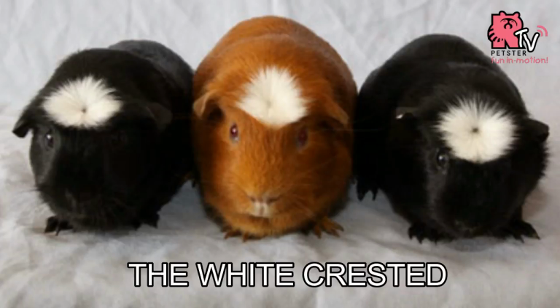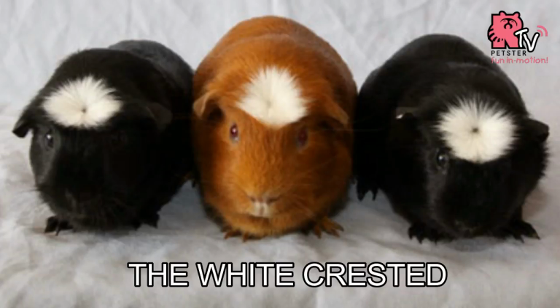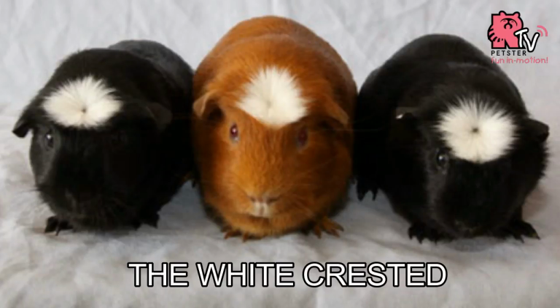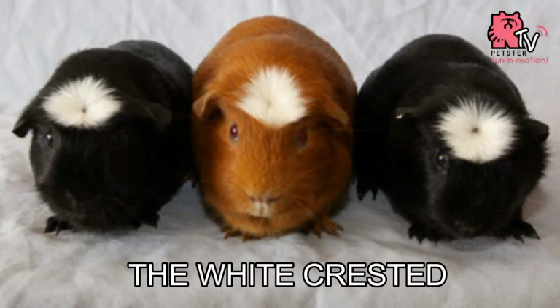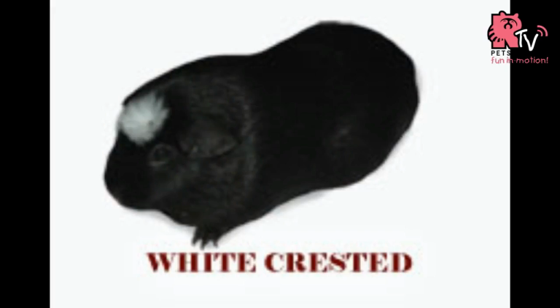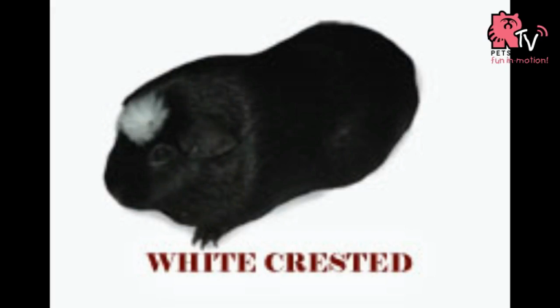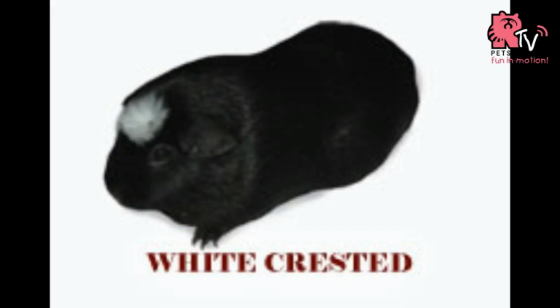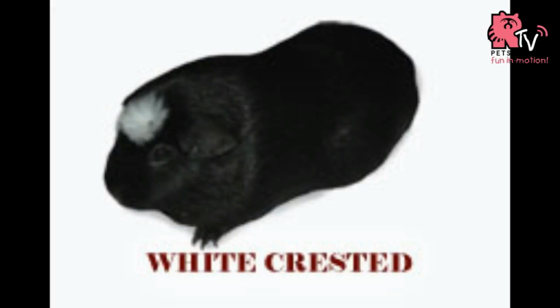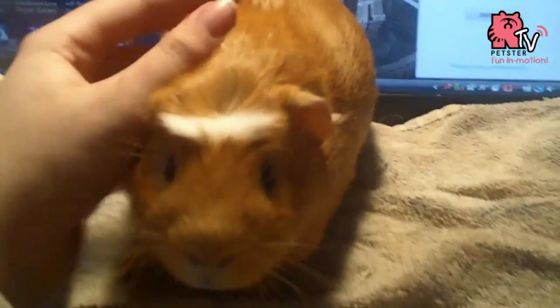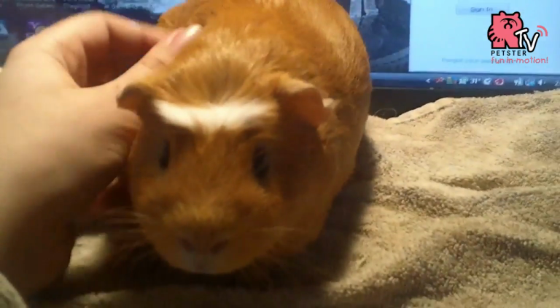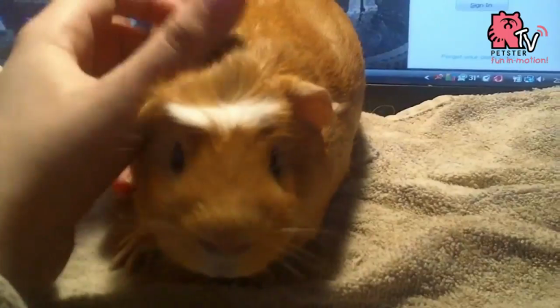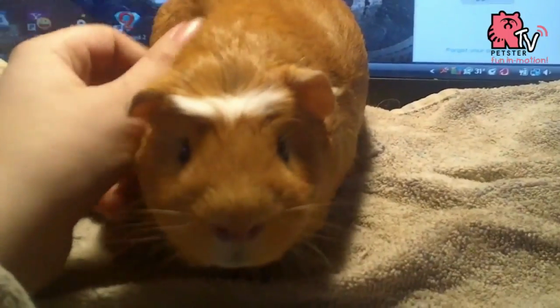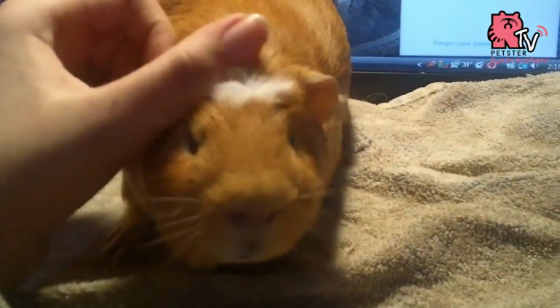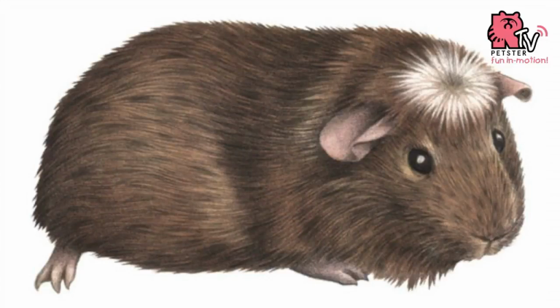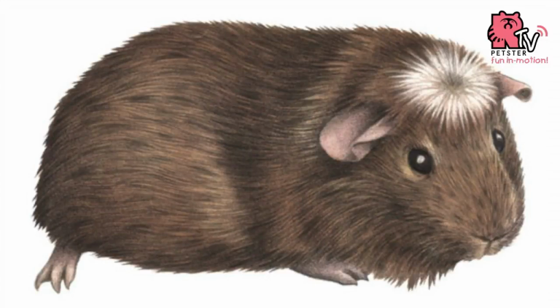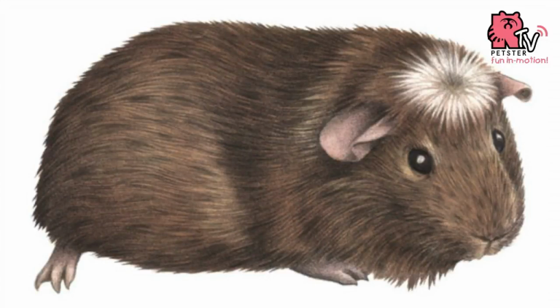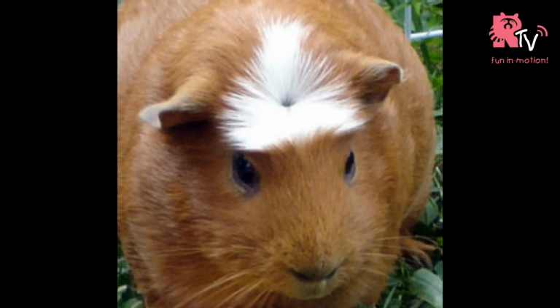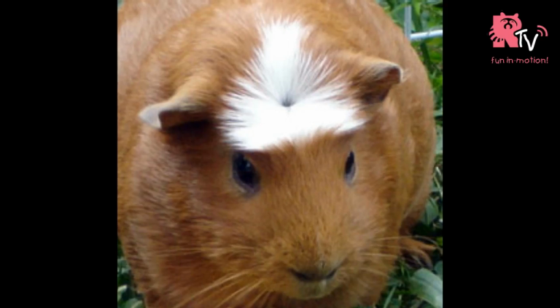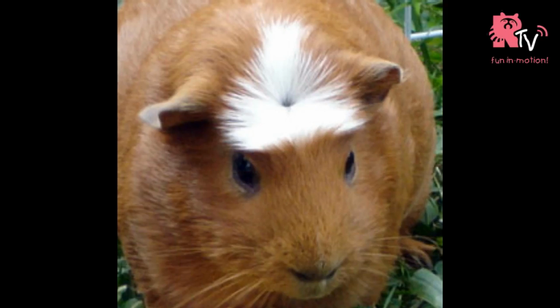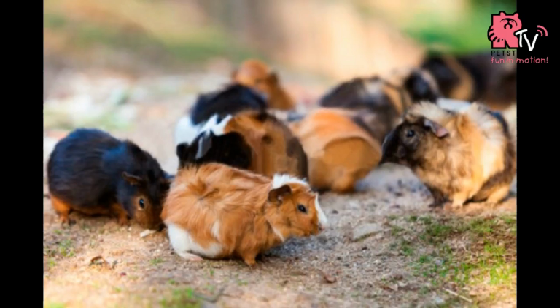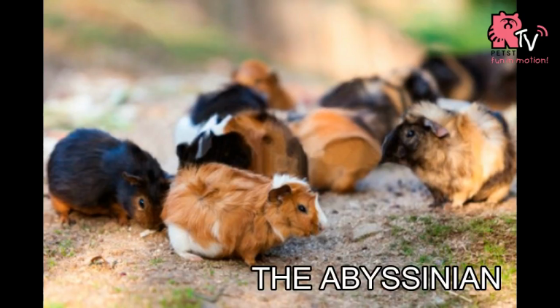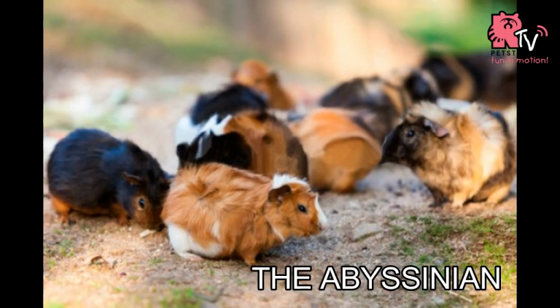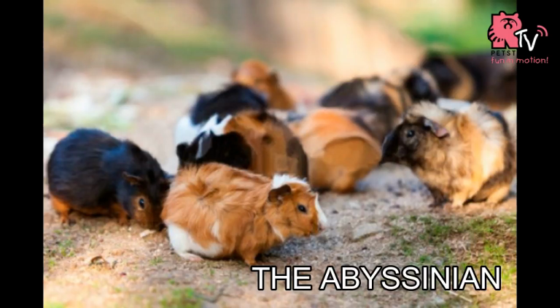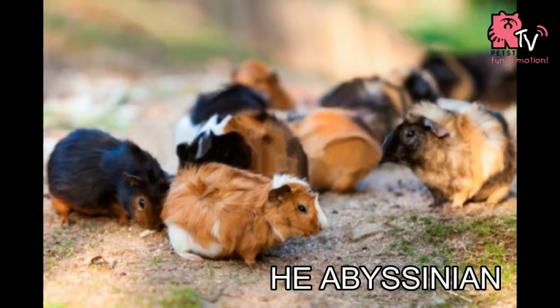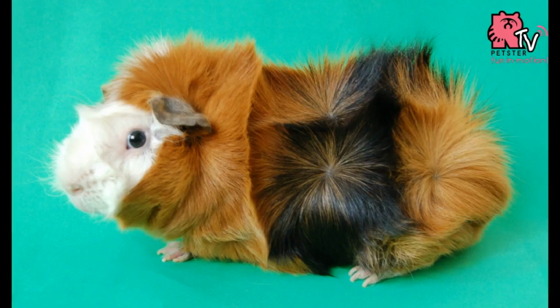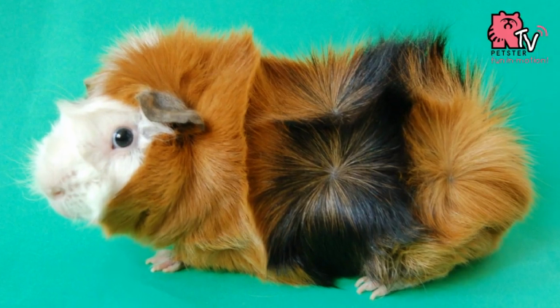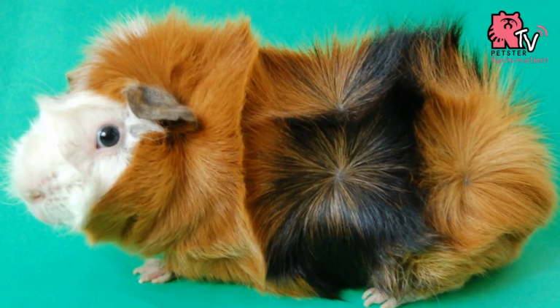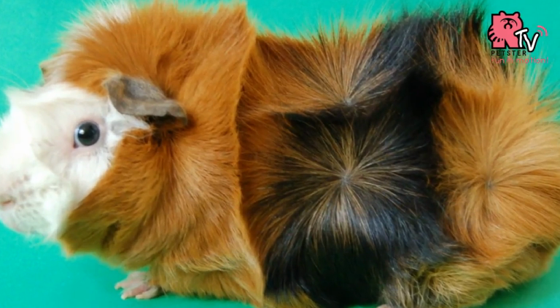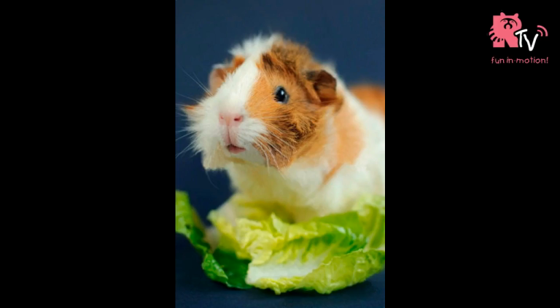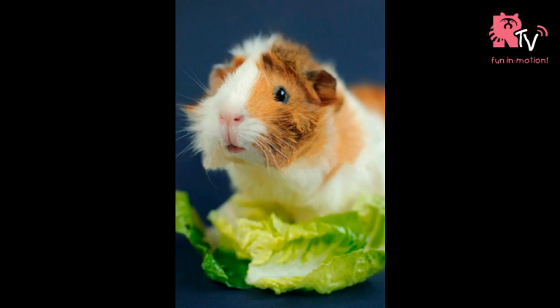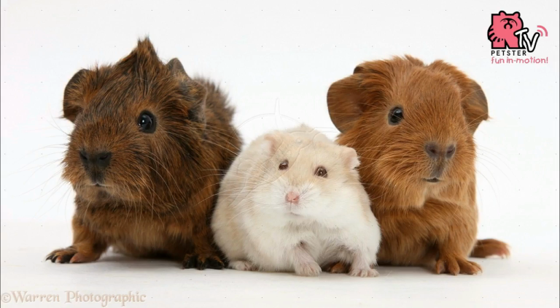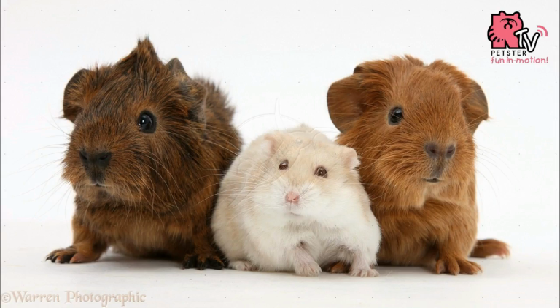The White Crested is similar to the American — smooth and short-haired — but they have one white rosette well centered on the forehead. The Abyssinian has six to eight round rosettes of hair all over its body and comes in a variety of colors.